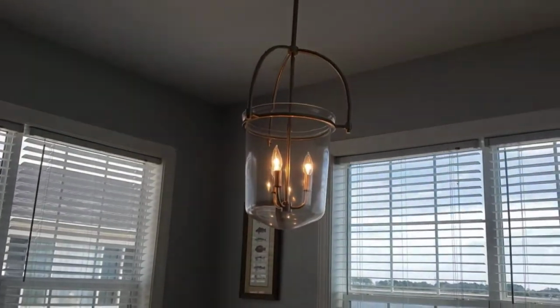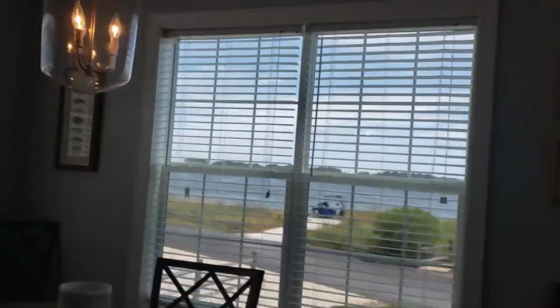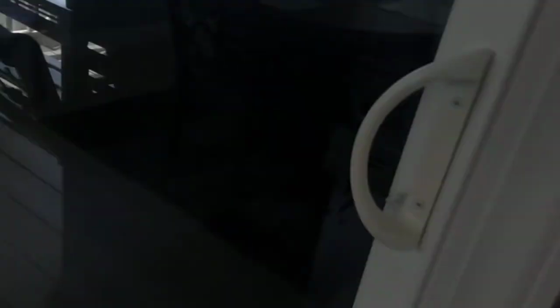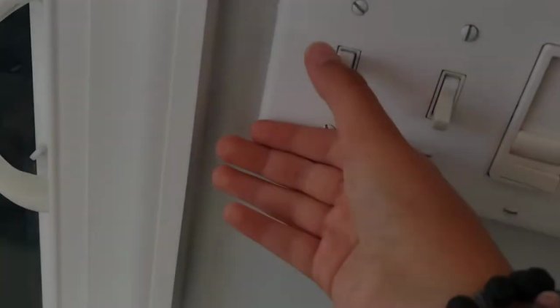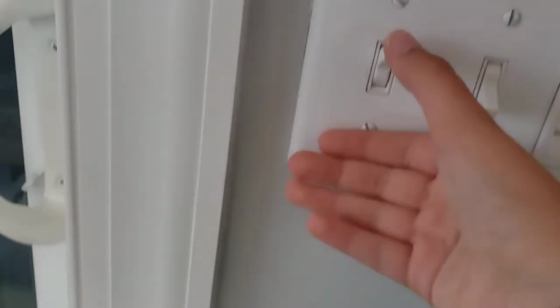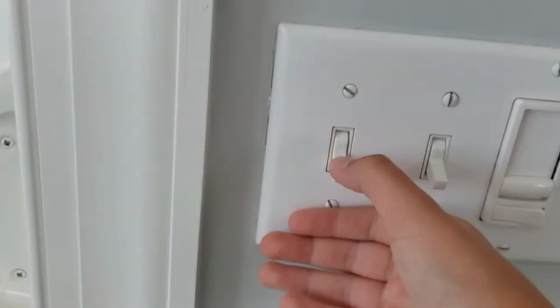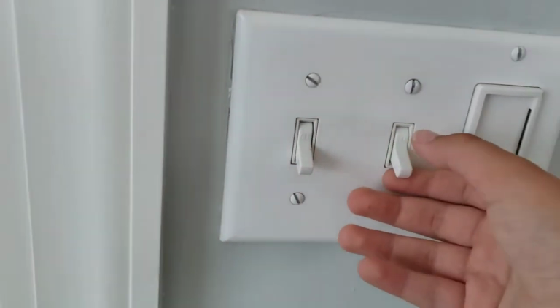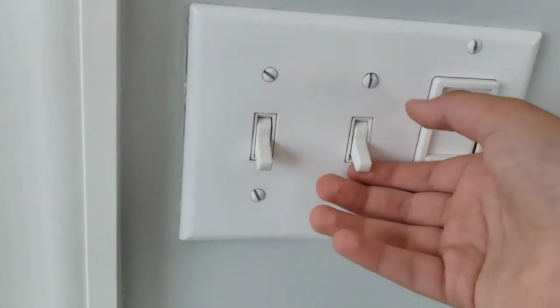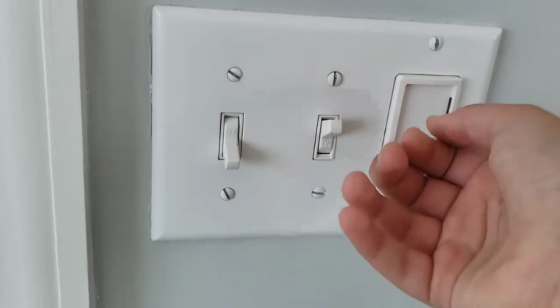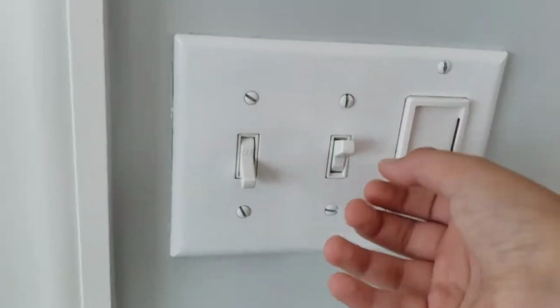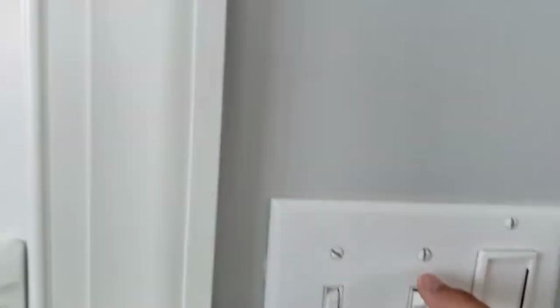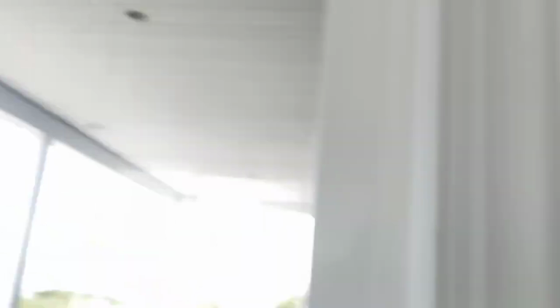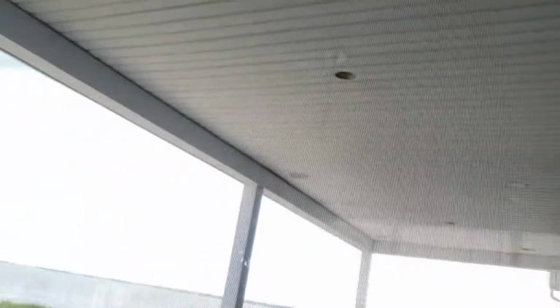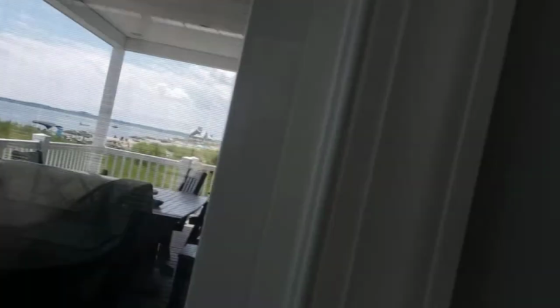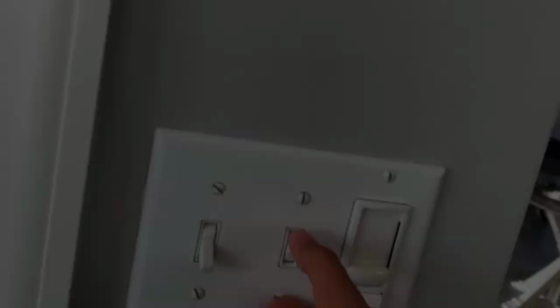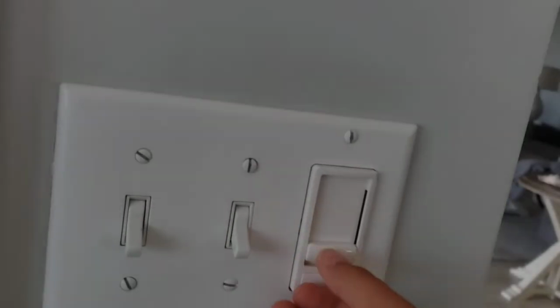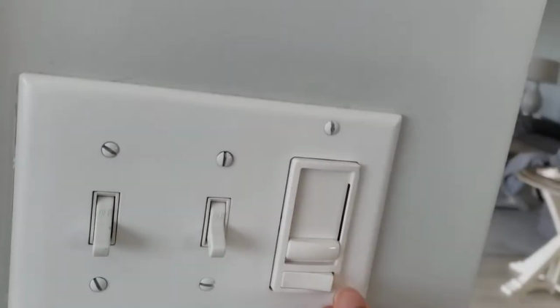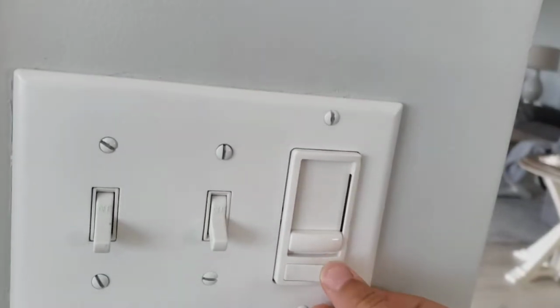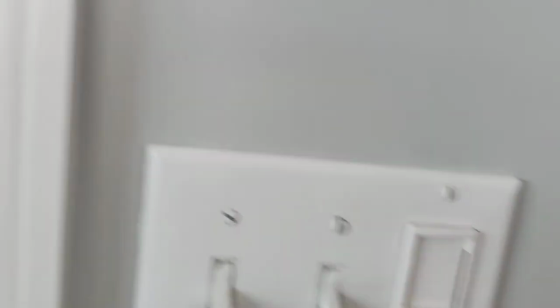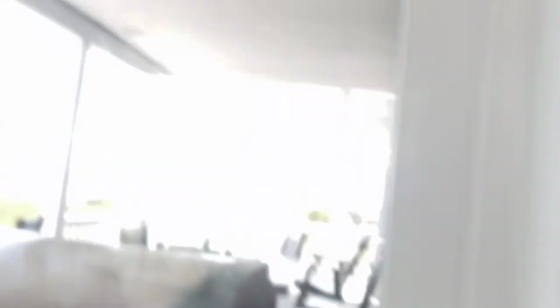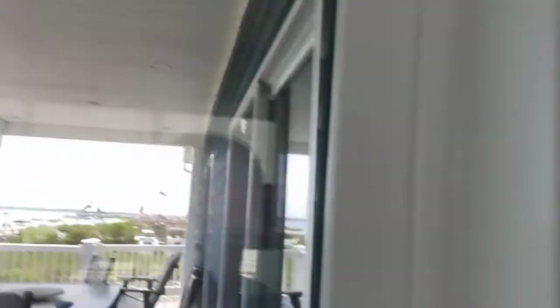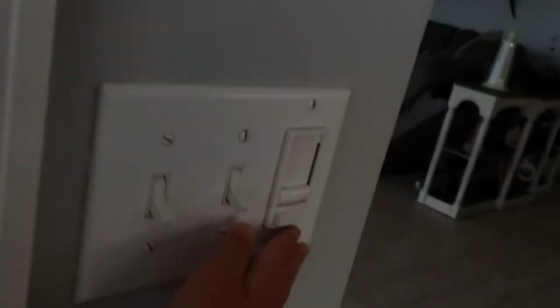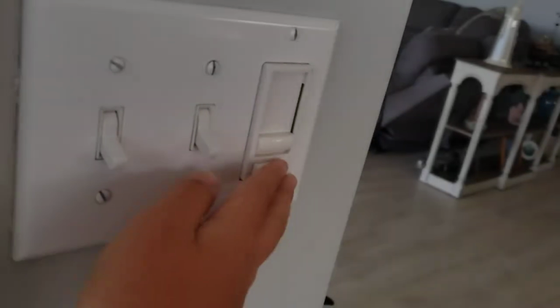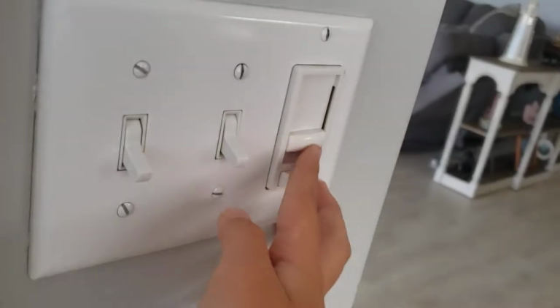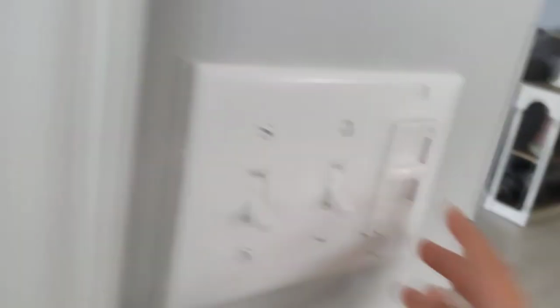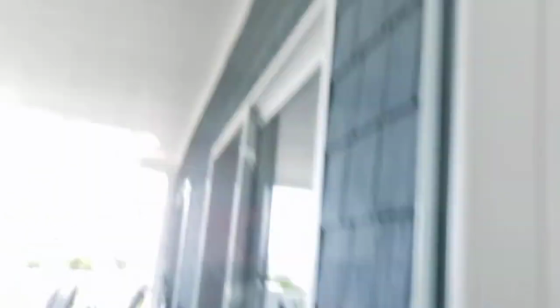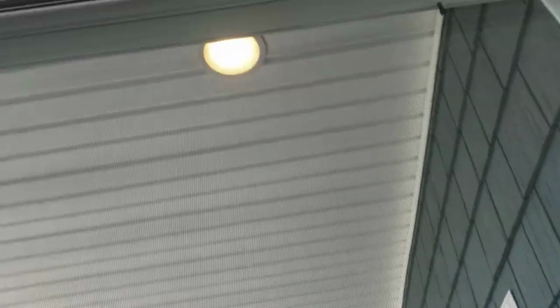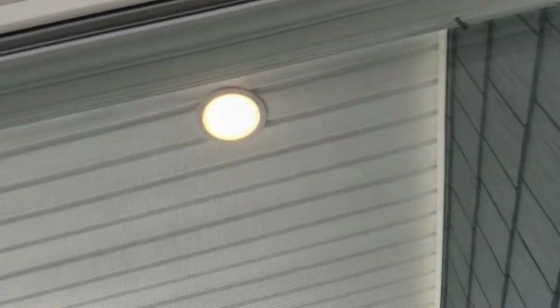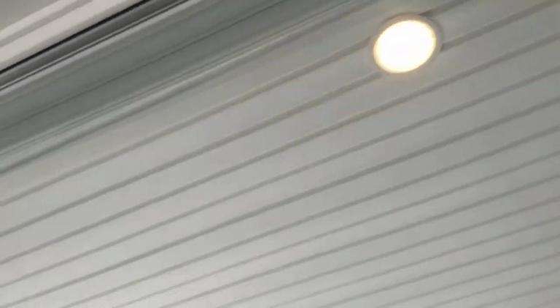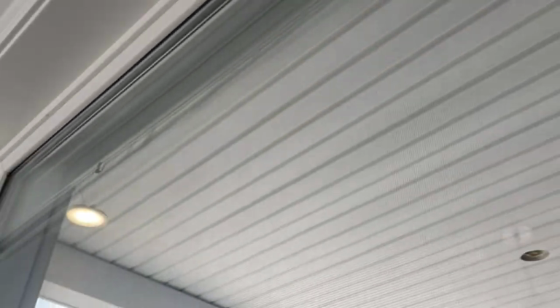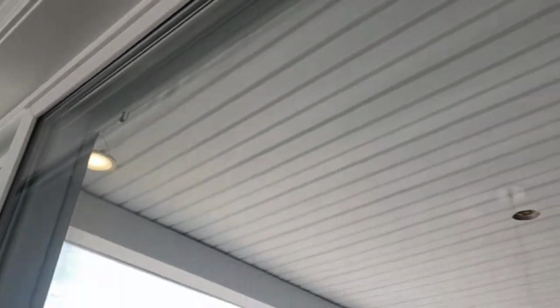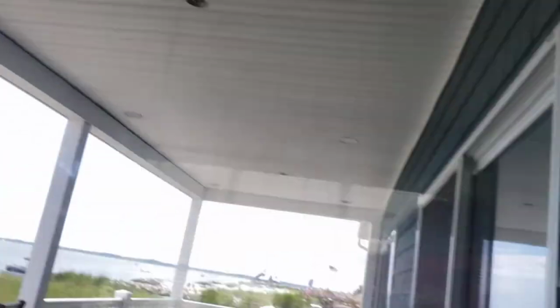This switch goes to another outside fan that would normally be there. That switch goes to nothing as well. There's the dining room light. That switch does nothing I believe. This switch goes to the lights right there.